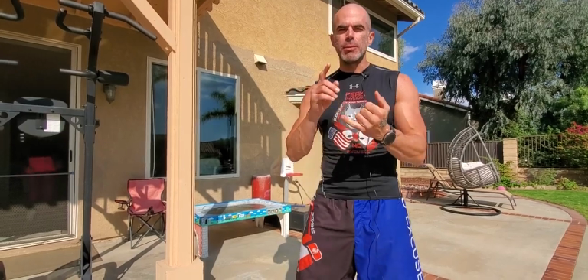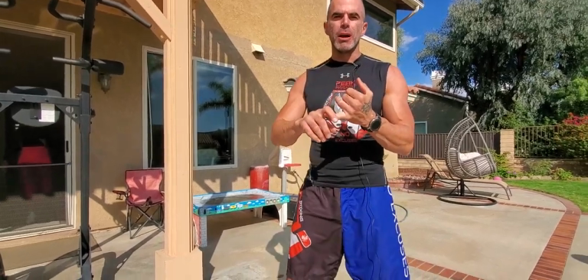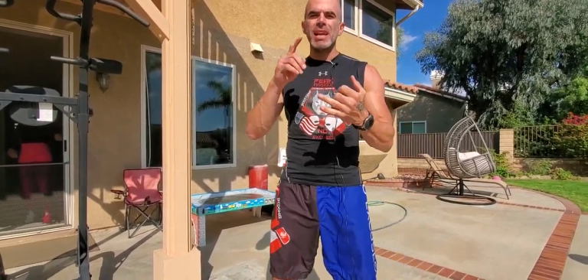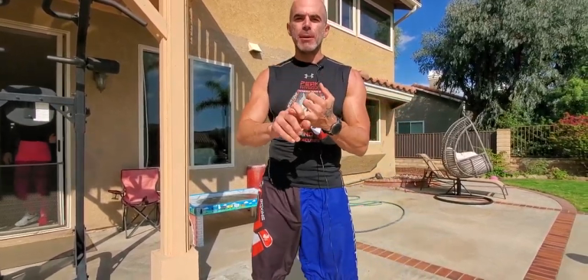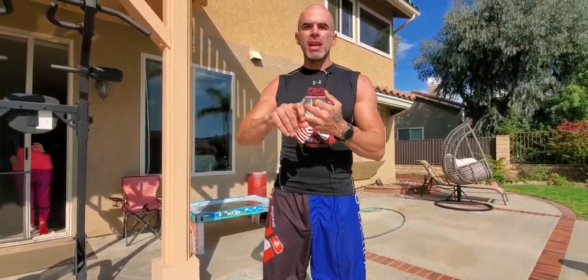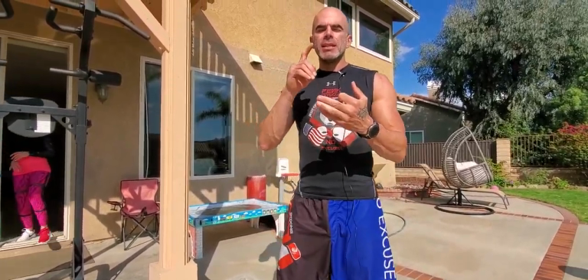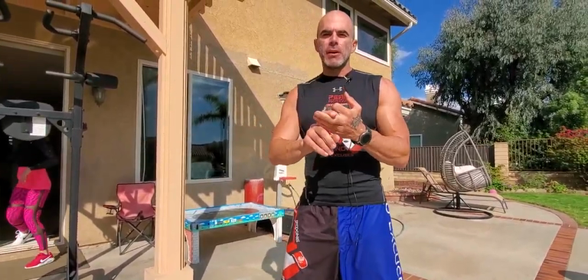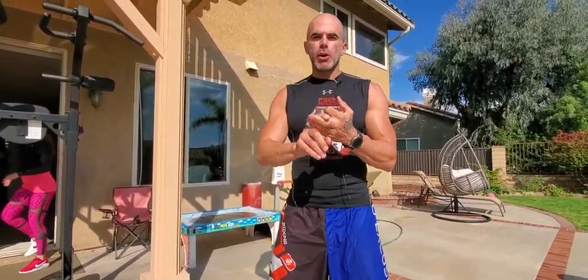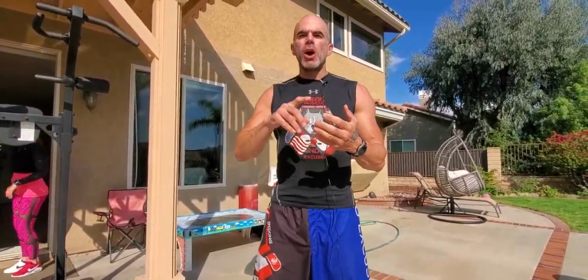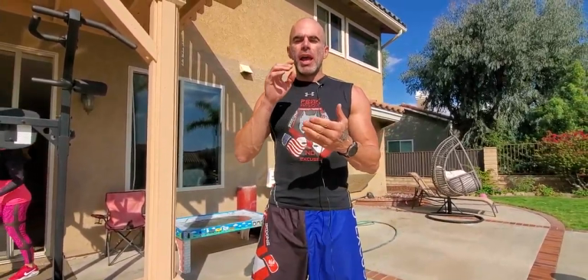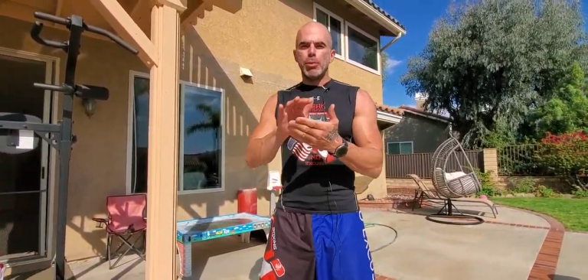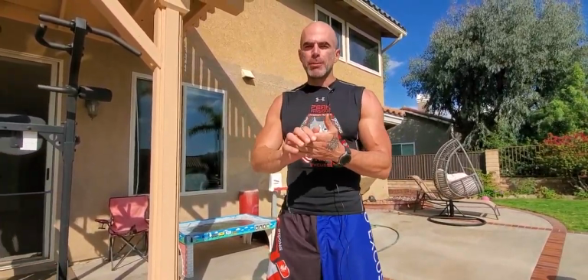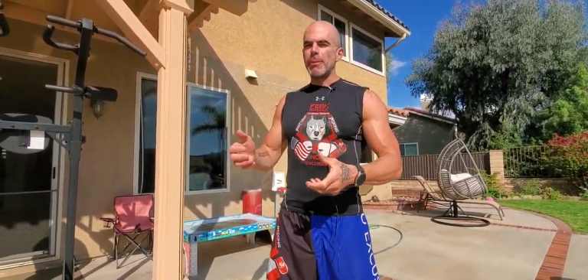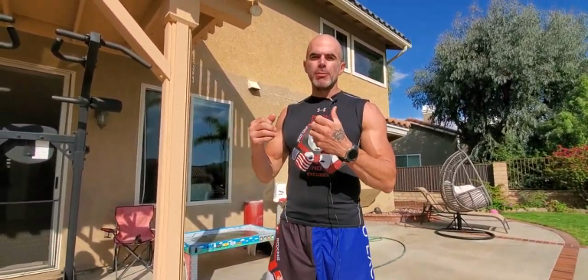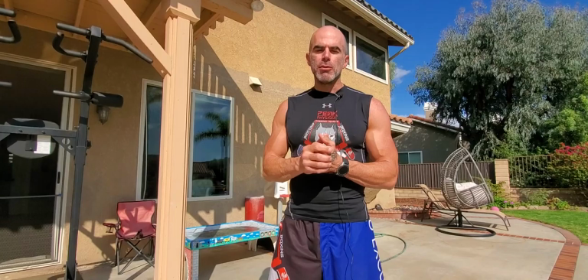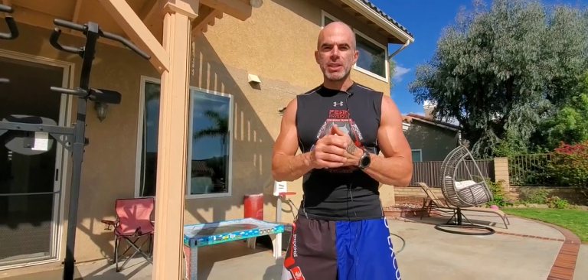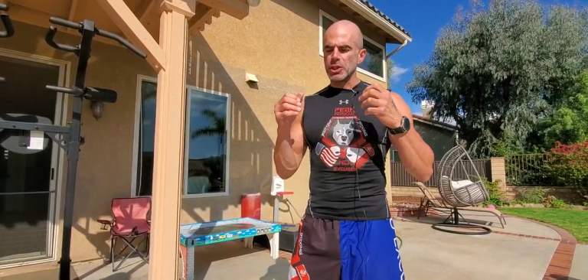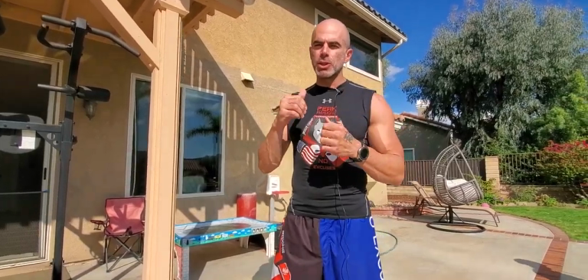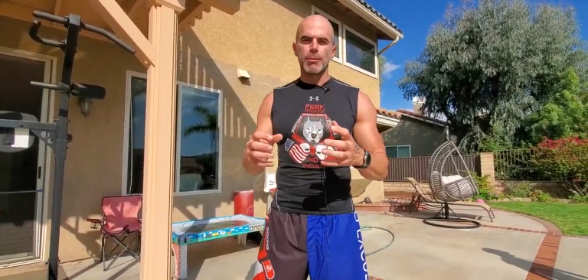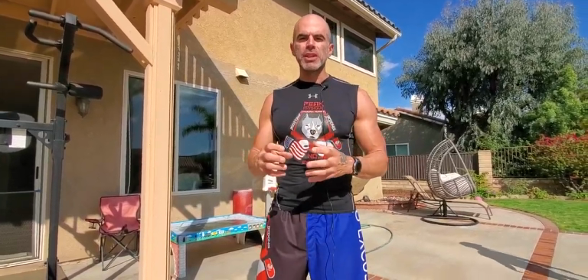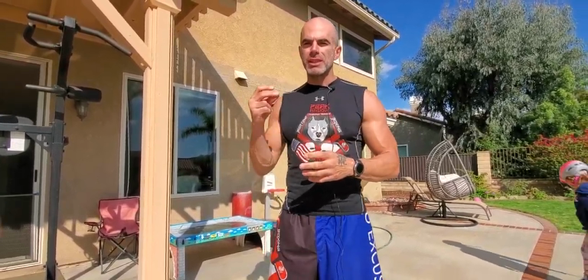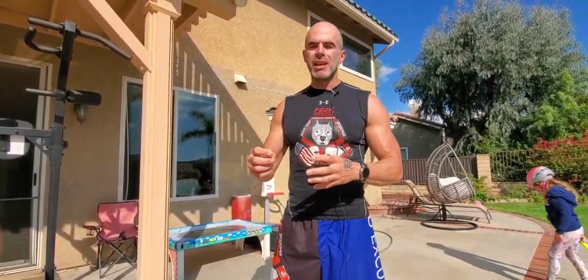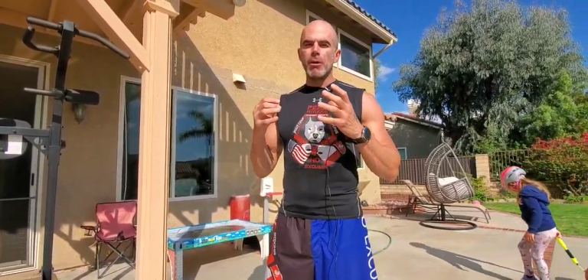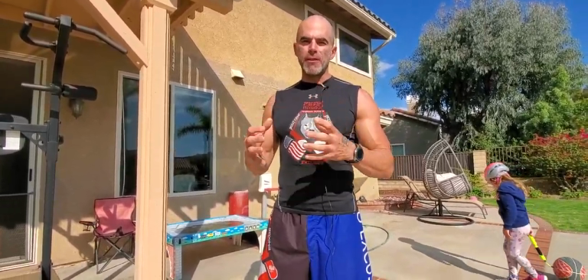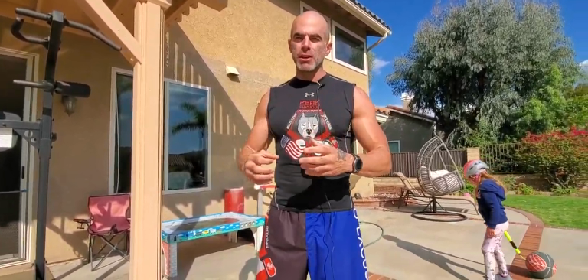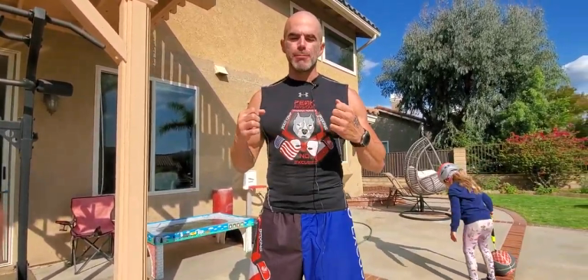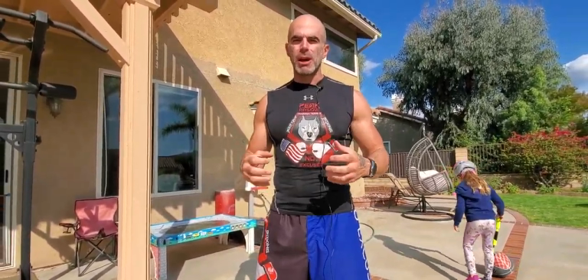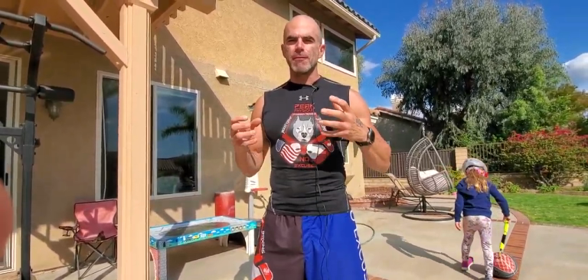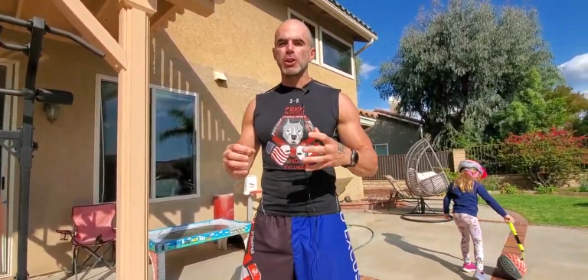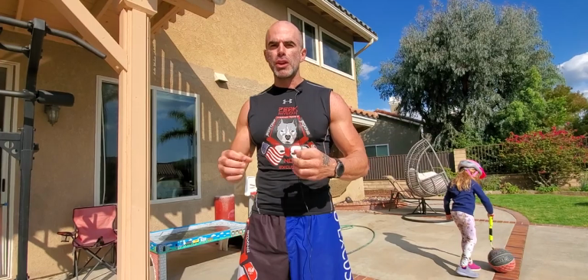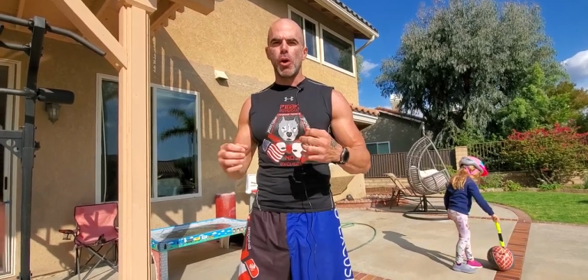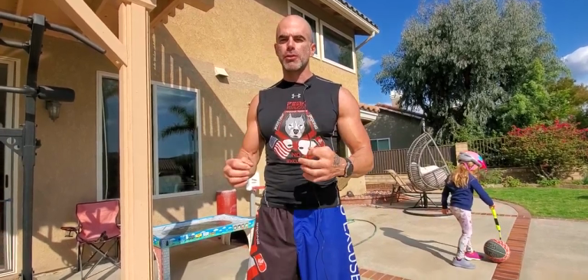It's just gonna be pull-ups, dips, TRX row, and push-ups, followed by some knee raises. I'm just gonna do a couple reps of each so you can see. One of my favorite circuits to get pumped up, to get functional, real-world strength.